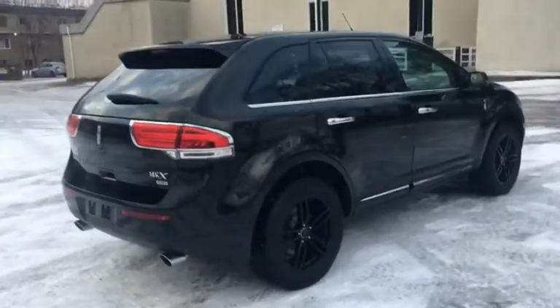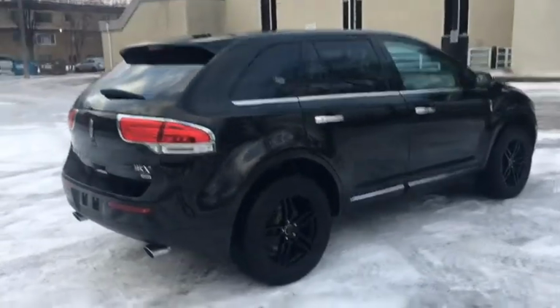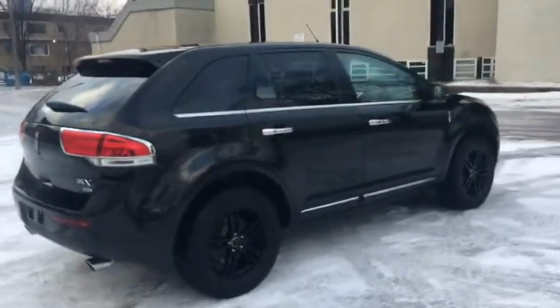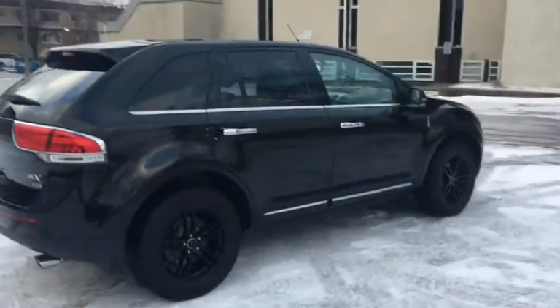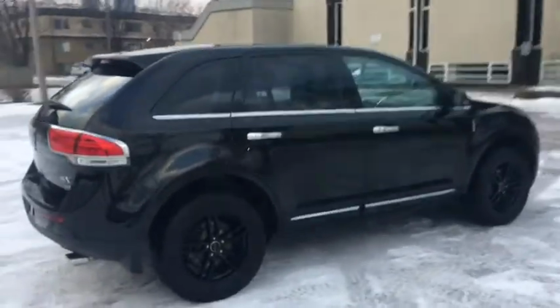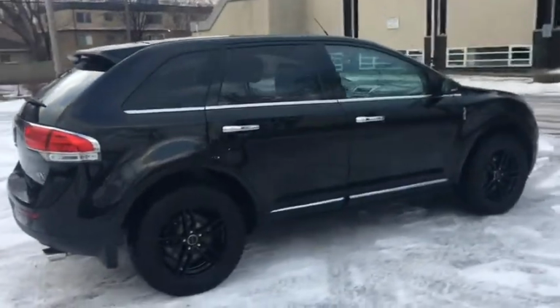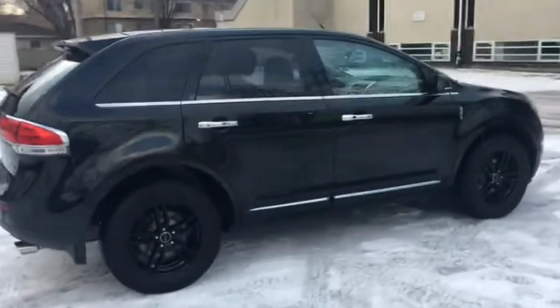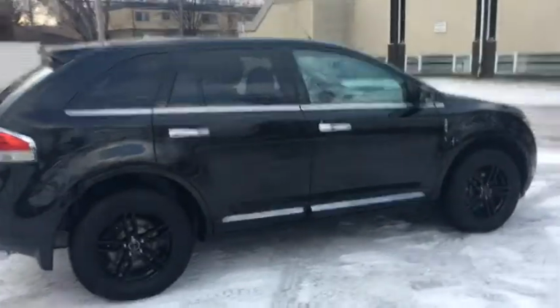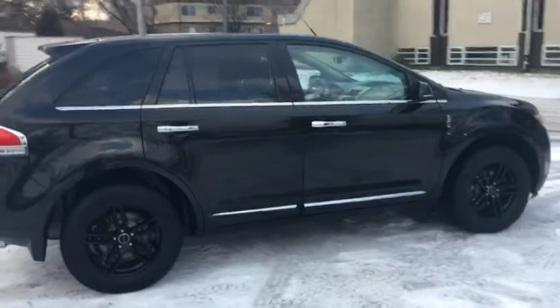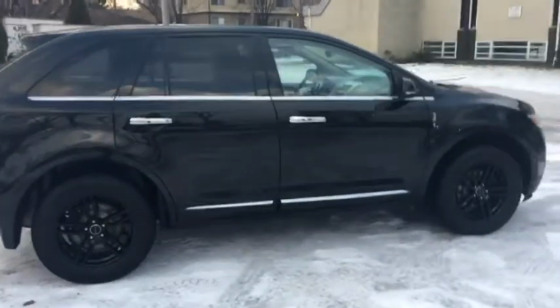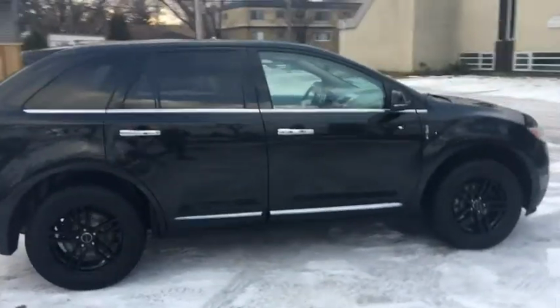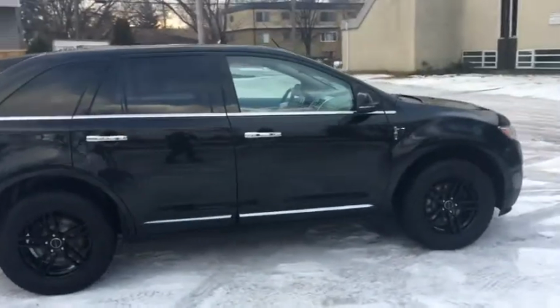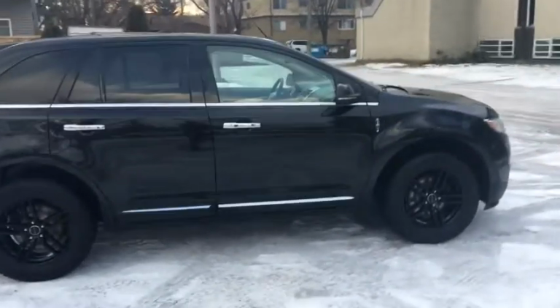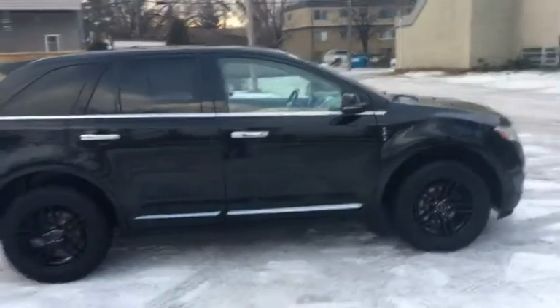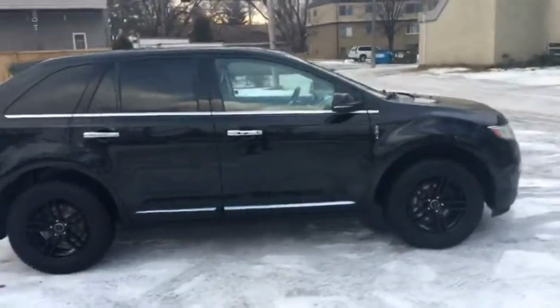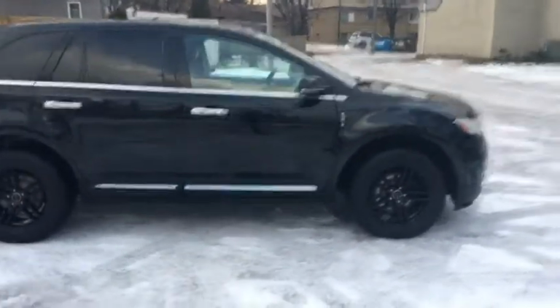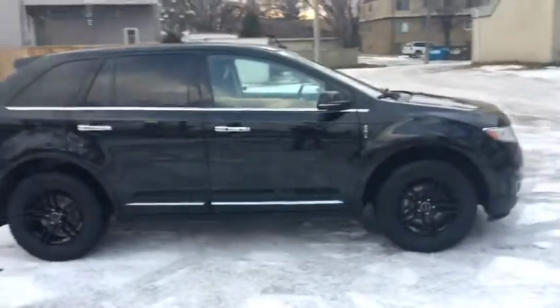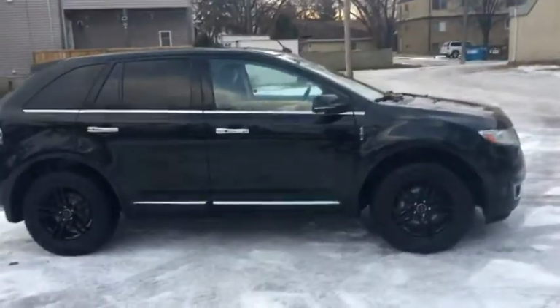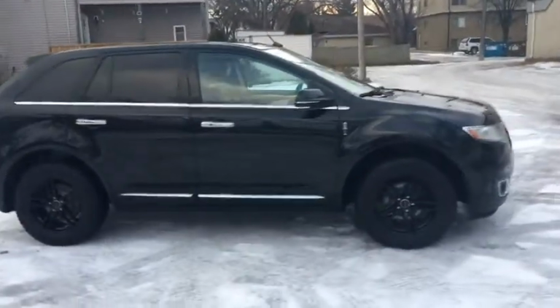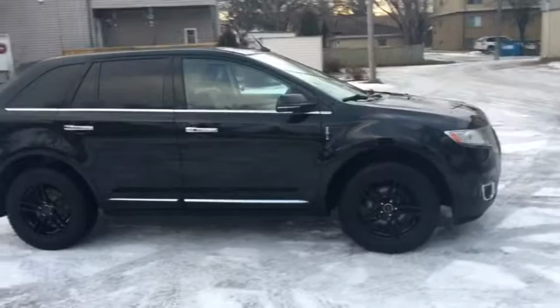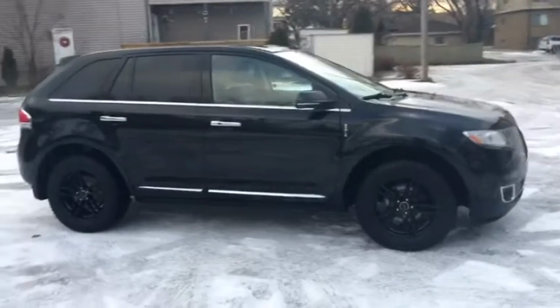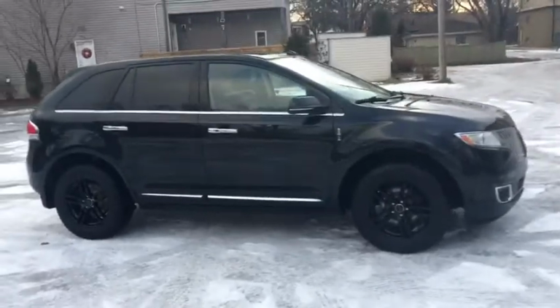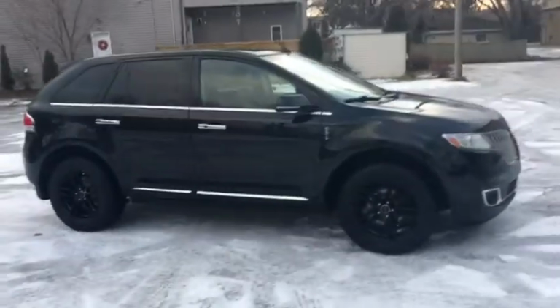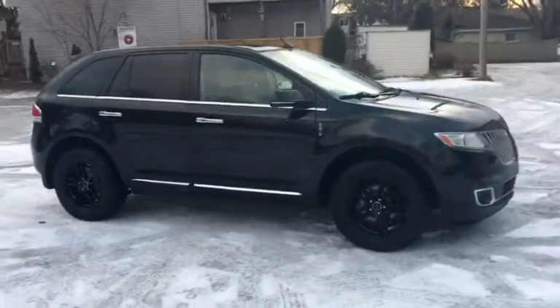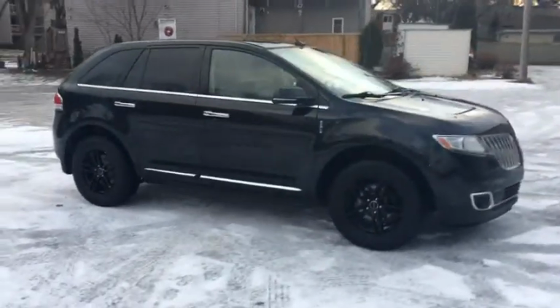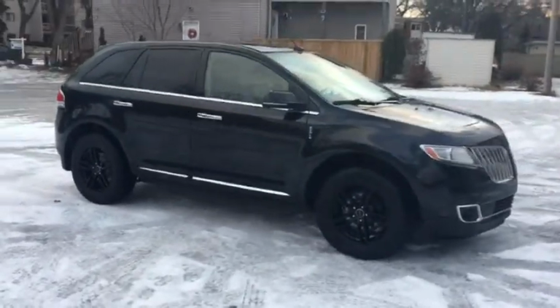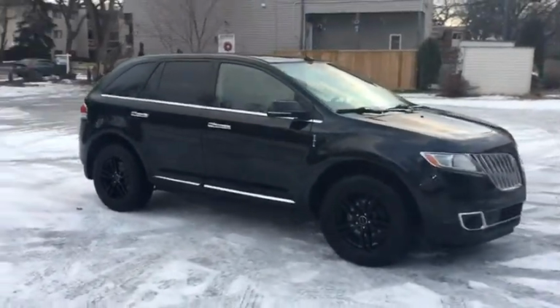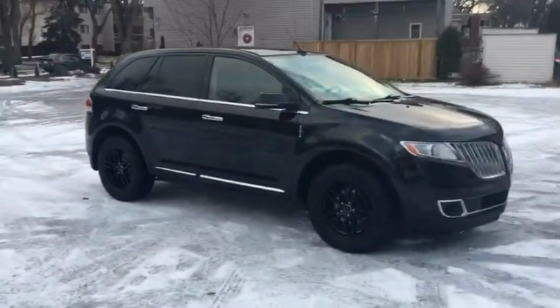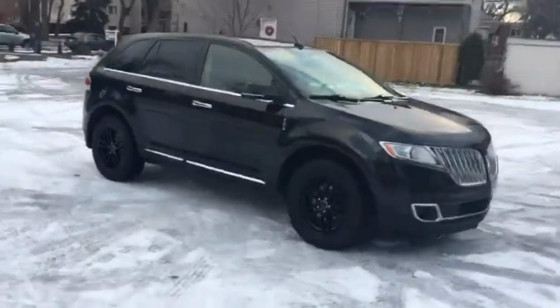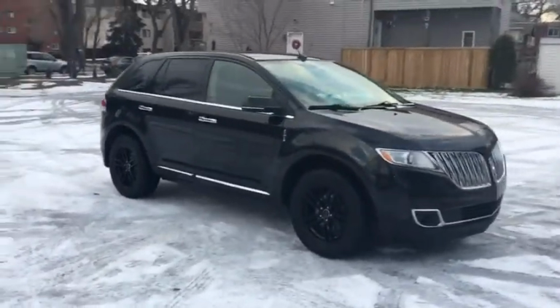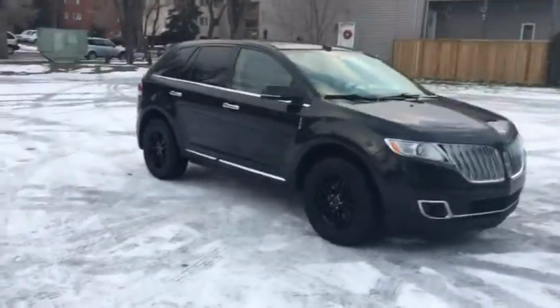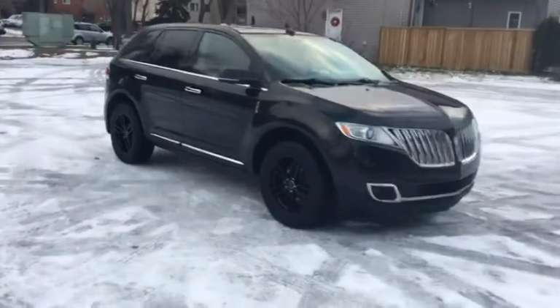I'm not going to be able to go over all the features on this vehicle, so if you do have any further questions please contact us or visit us at waterlooford.com. In the meantime, to stay up to date please like us on Facebook, follow us on Twitter and Instagram, and subscribe to our YouTube channel.